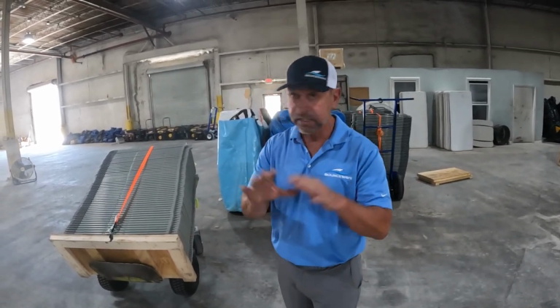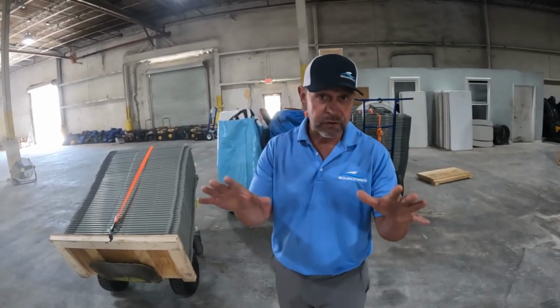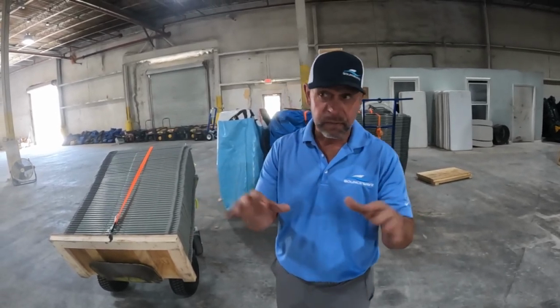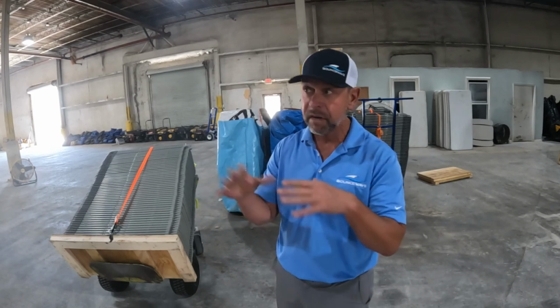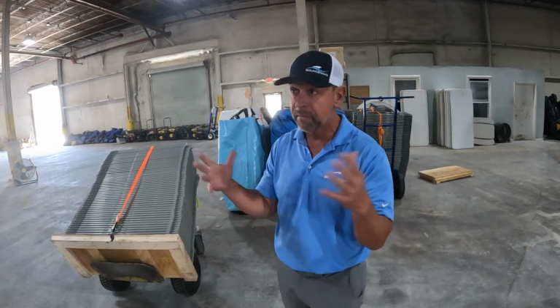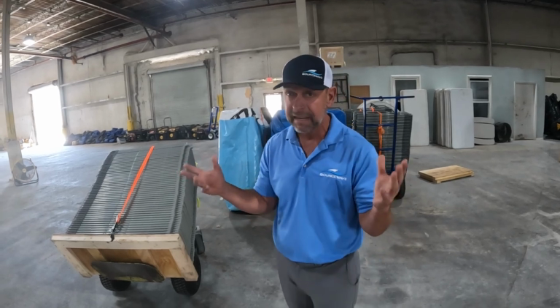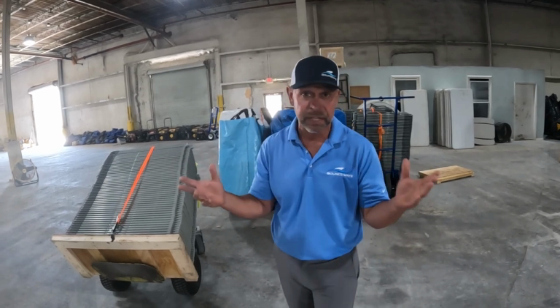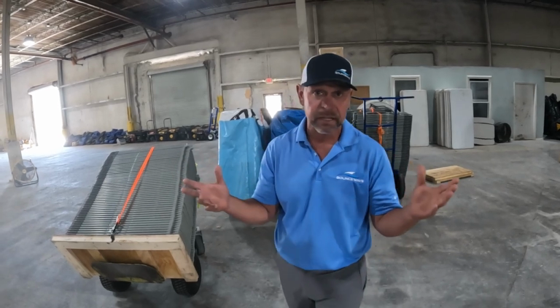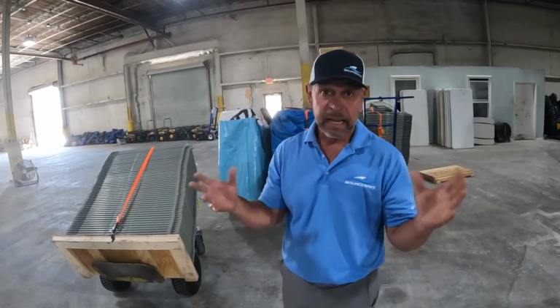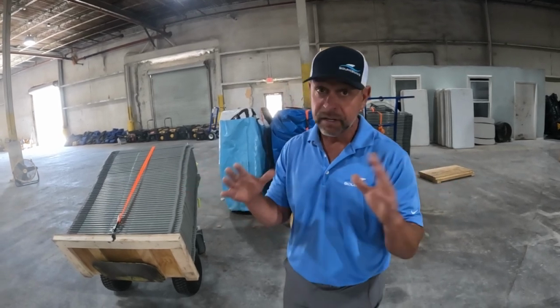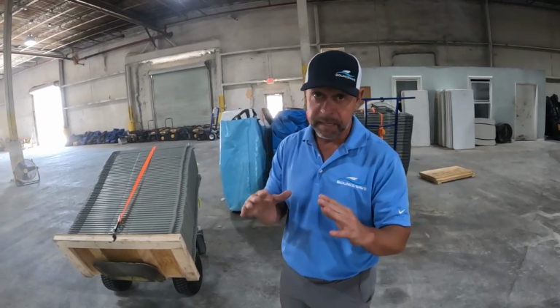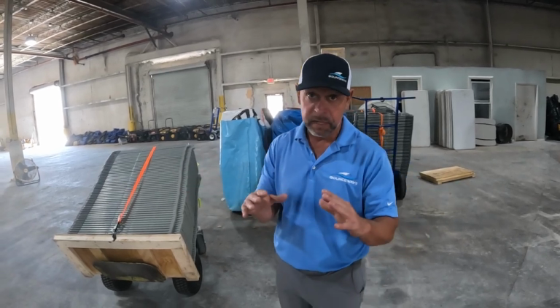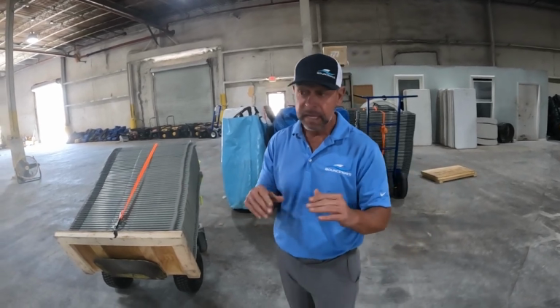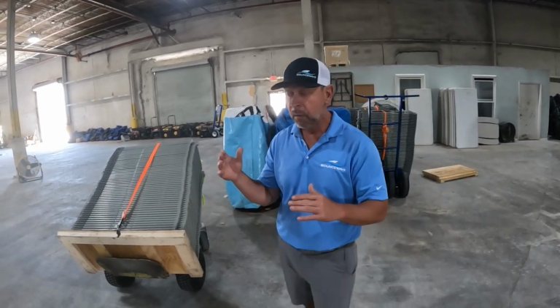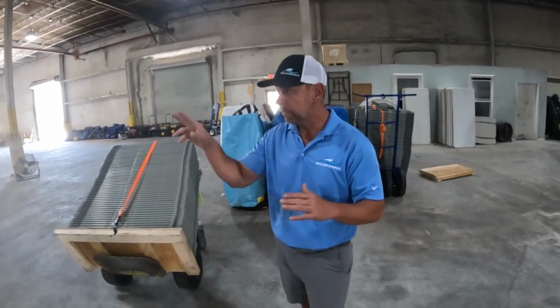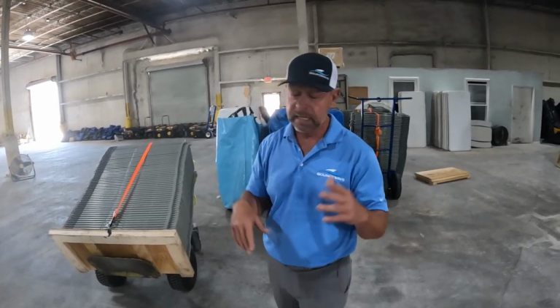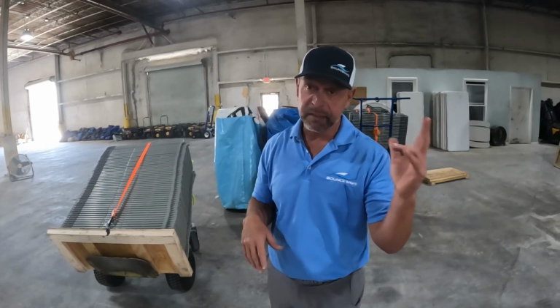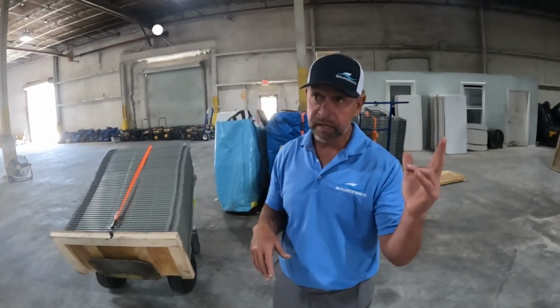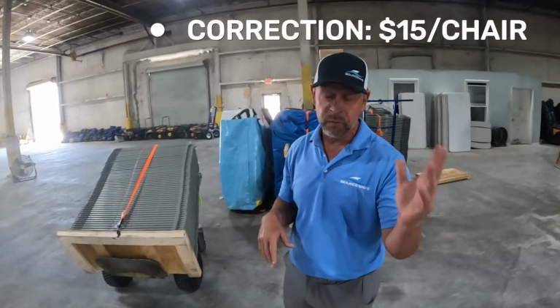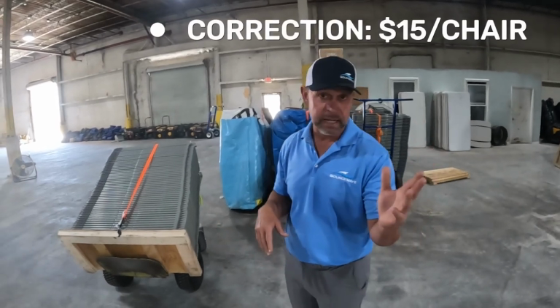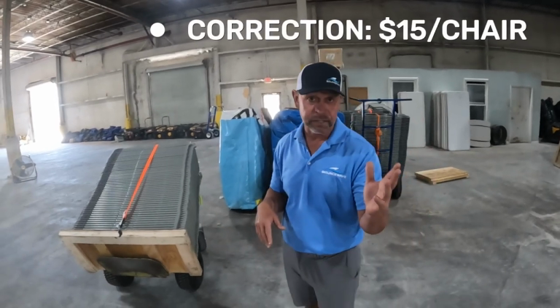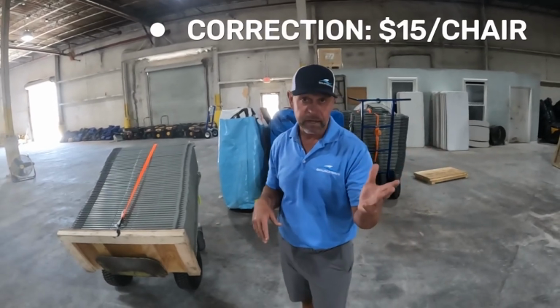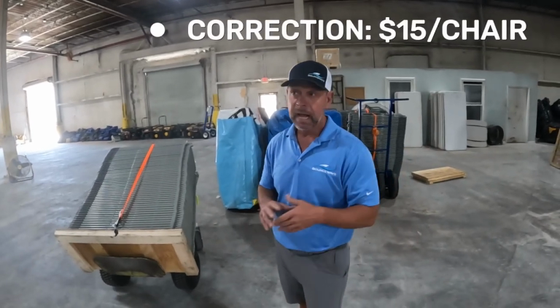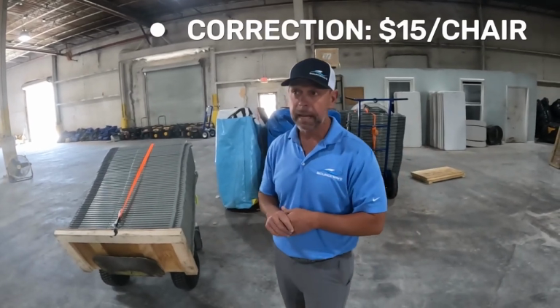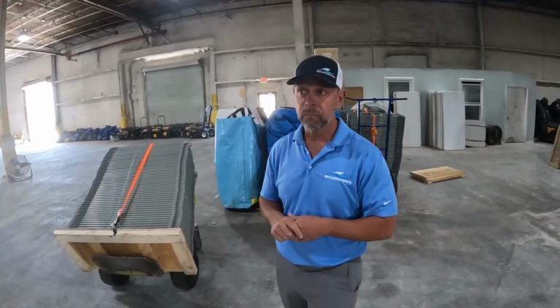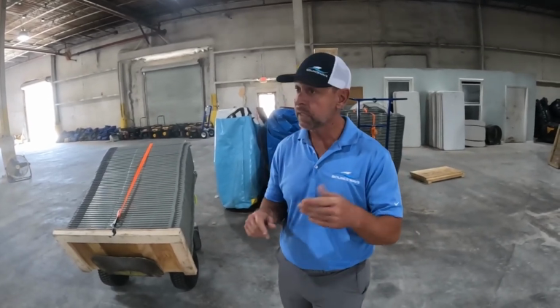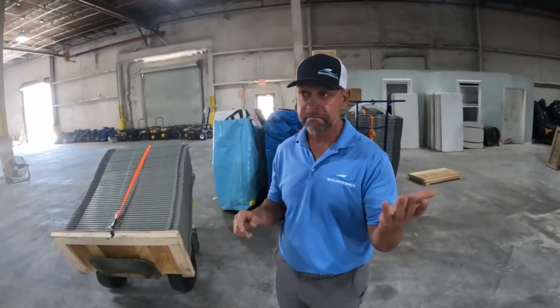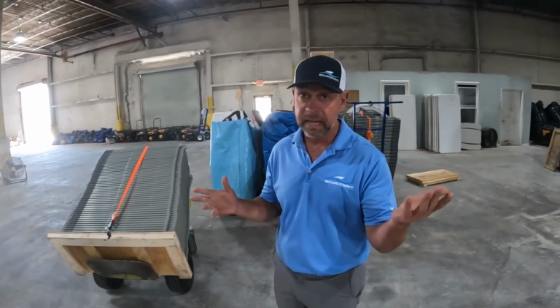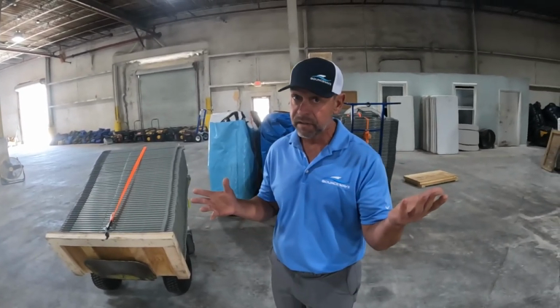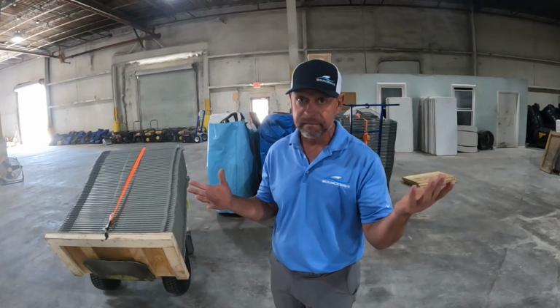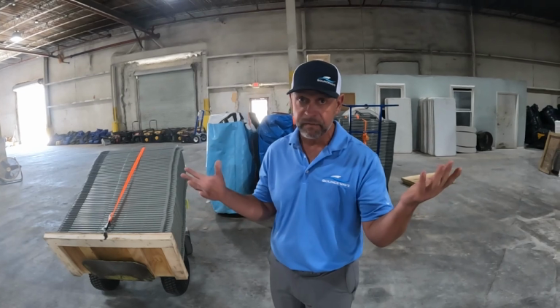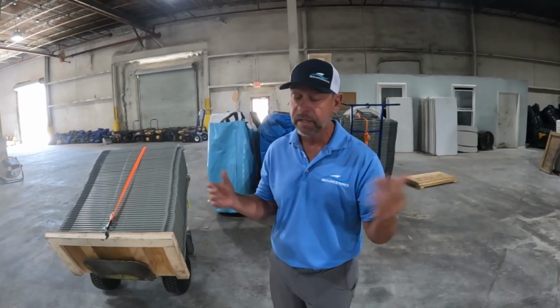I recommend everybody at least have 50 chairs — you're going to get your money back quickly. We have some coming next month, they're going to be $14 a chair, which is a seven-rental return on investment.